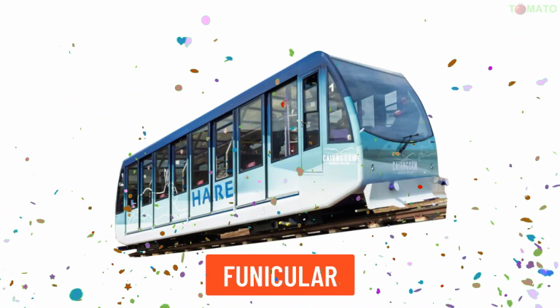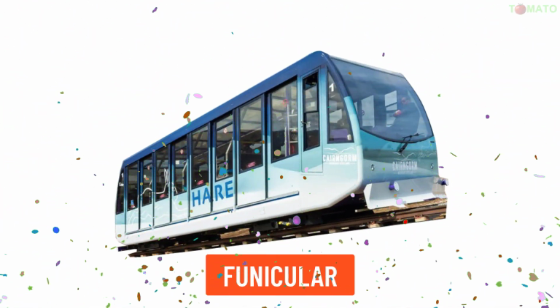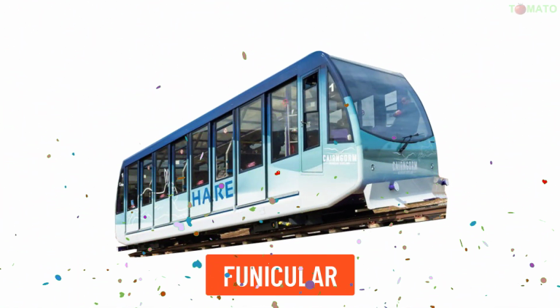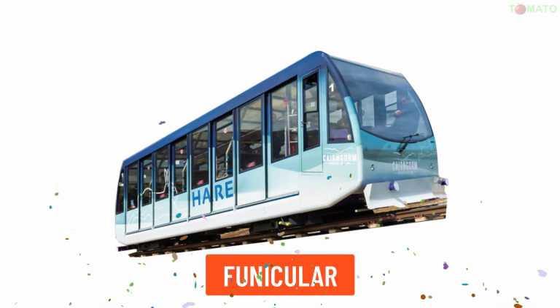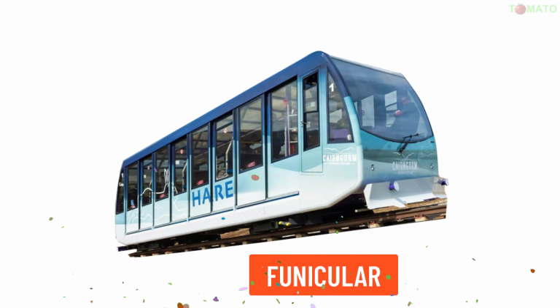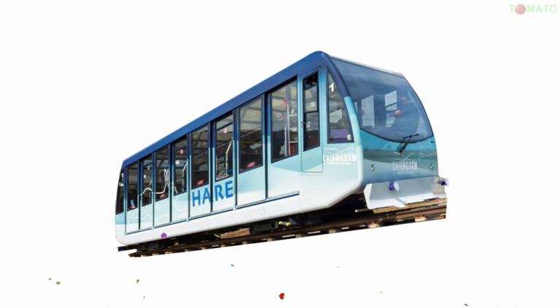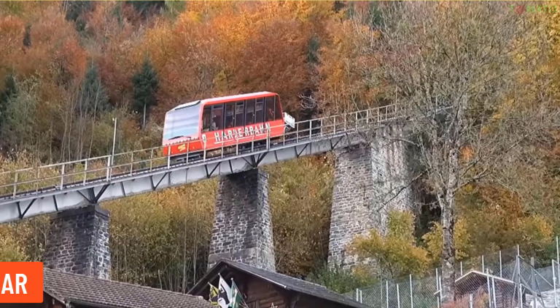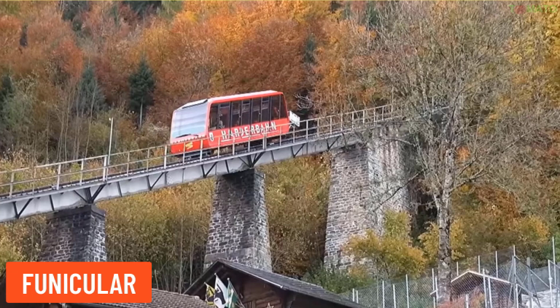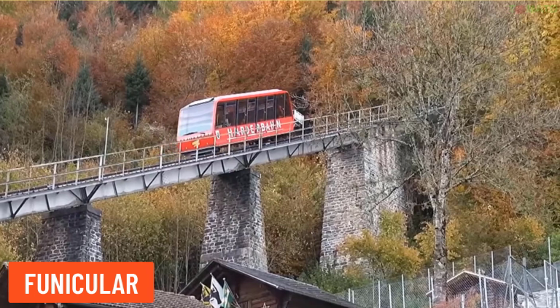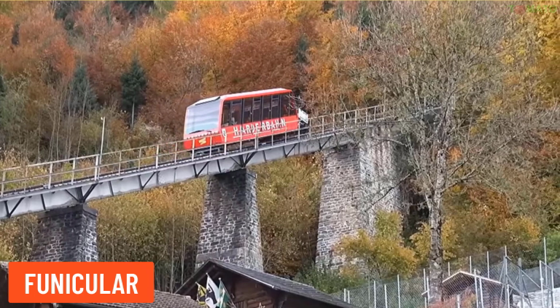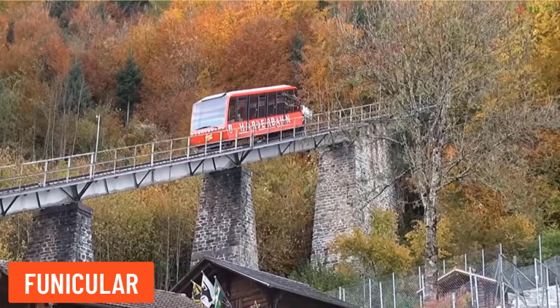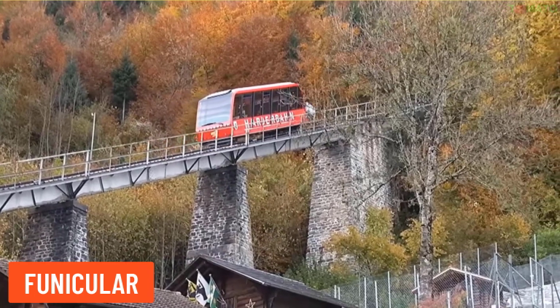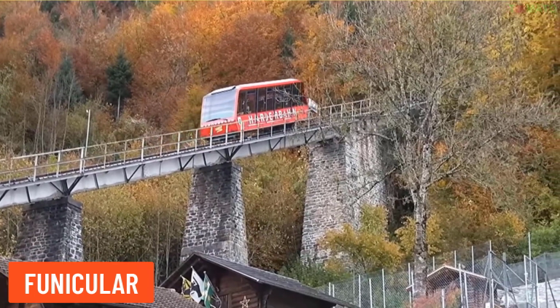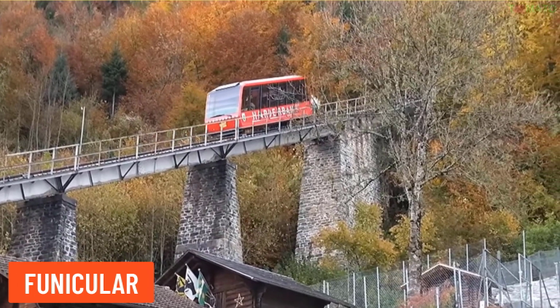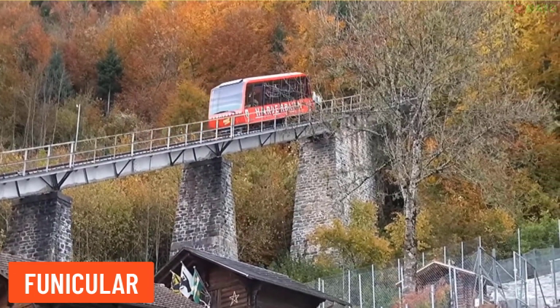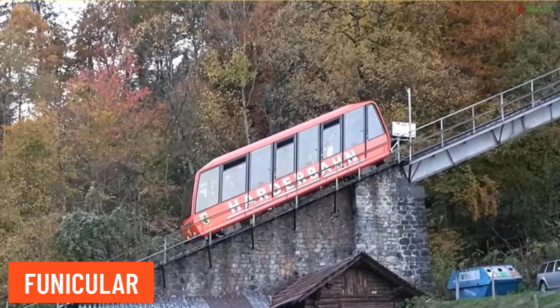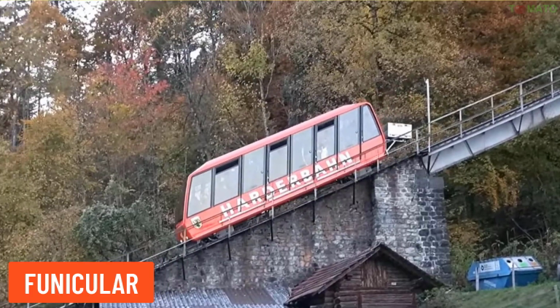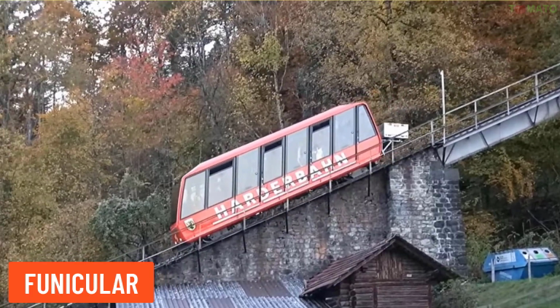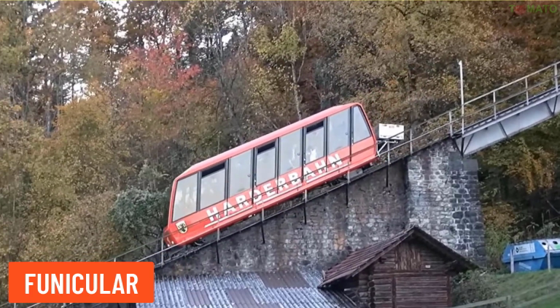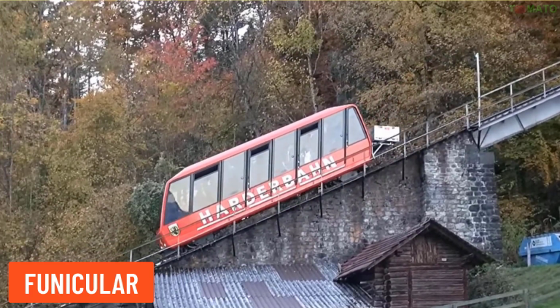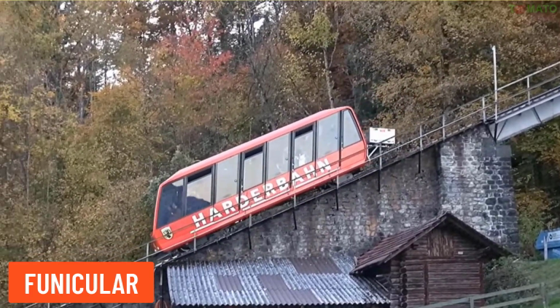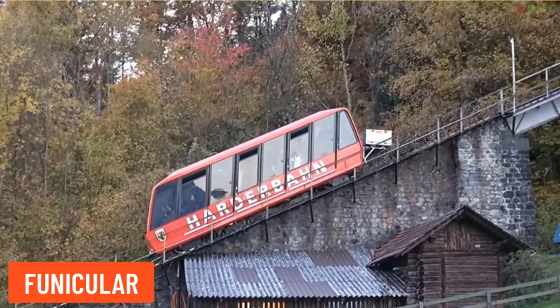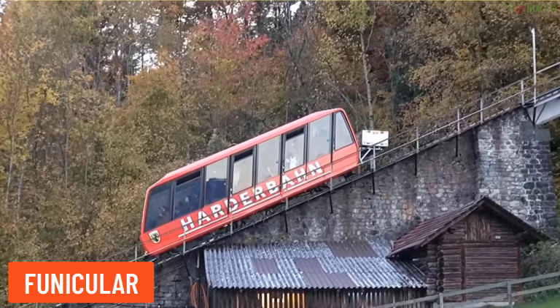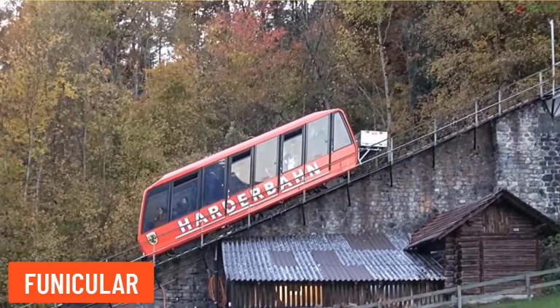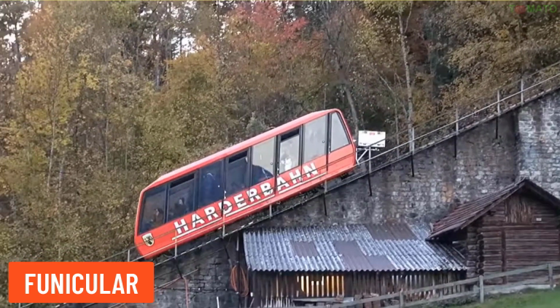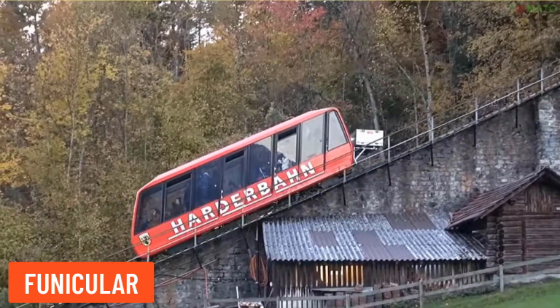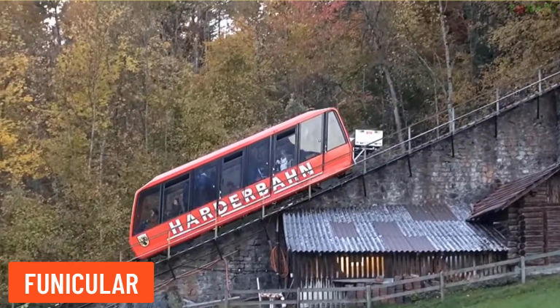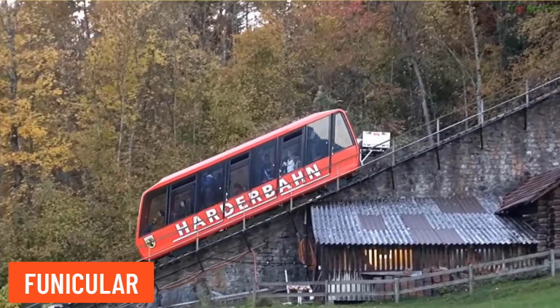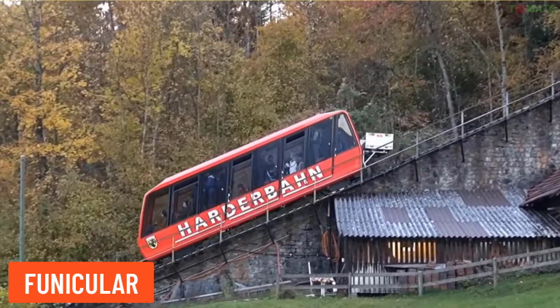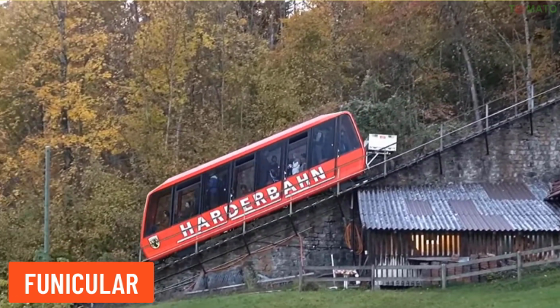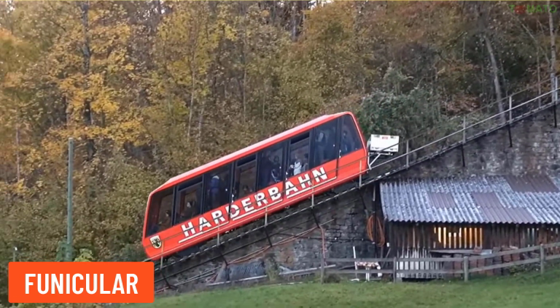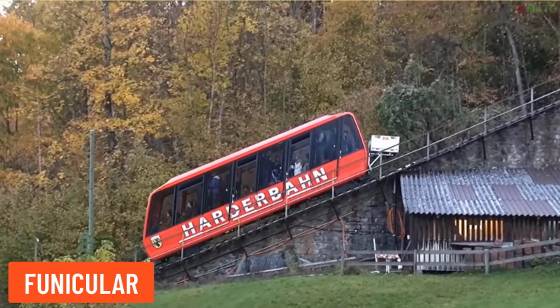Funicular — this is a train that operates on tracks designed to move up or down steep terrain using a cable system.